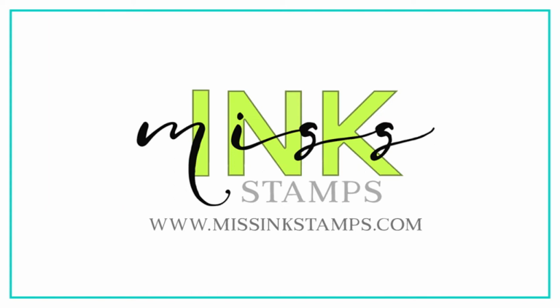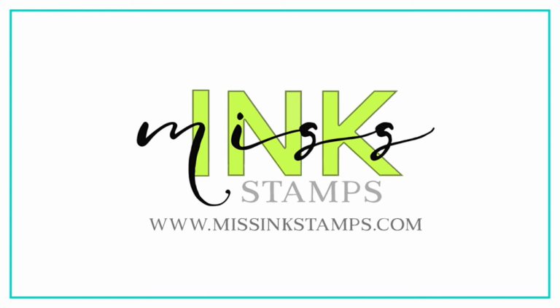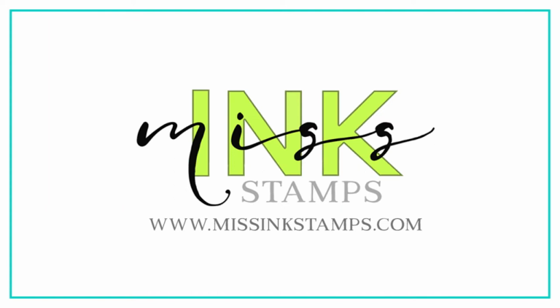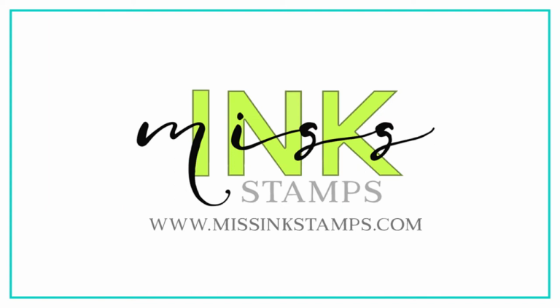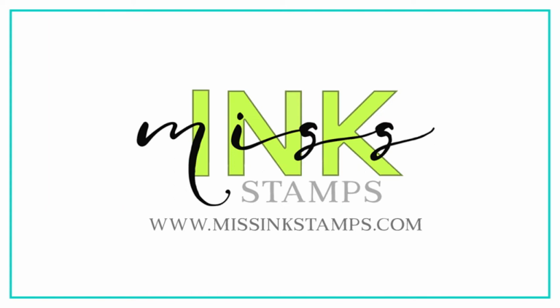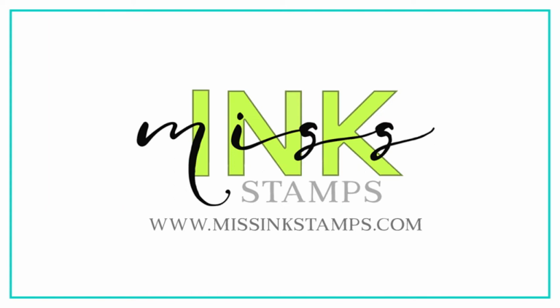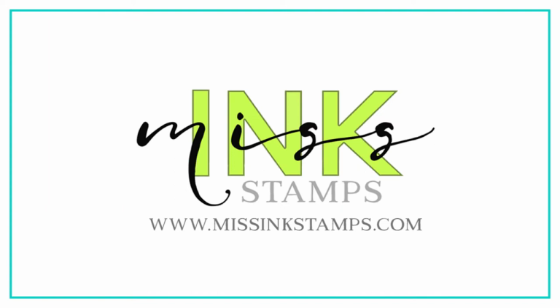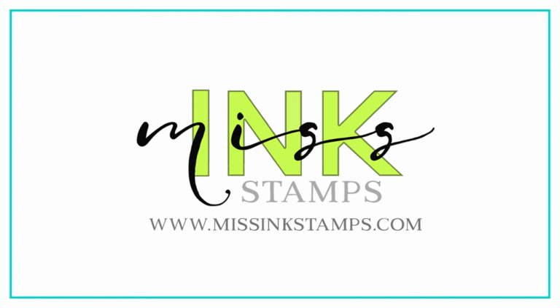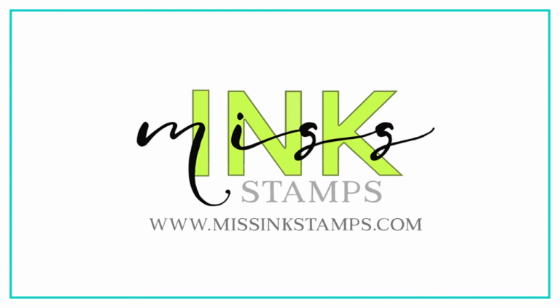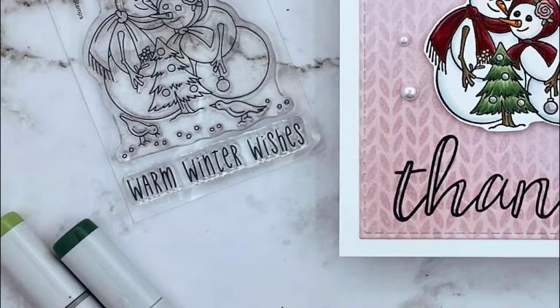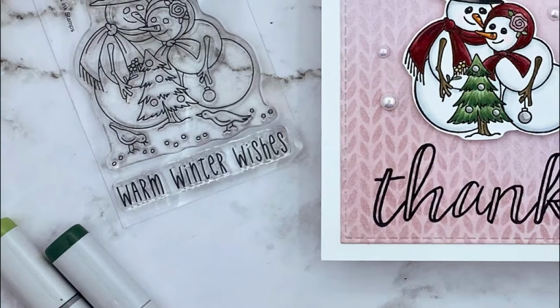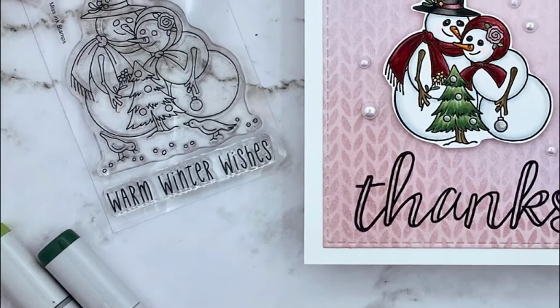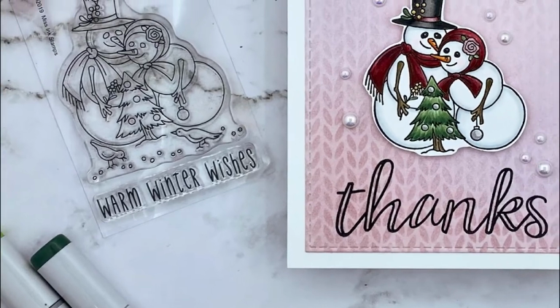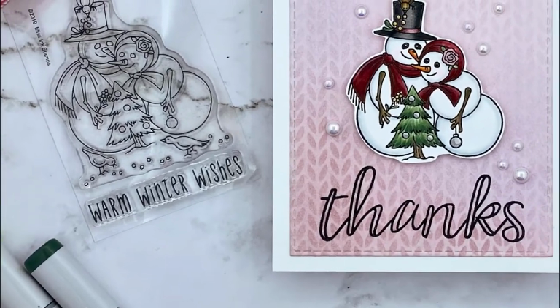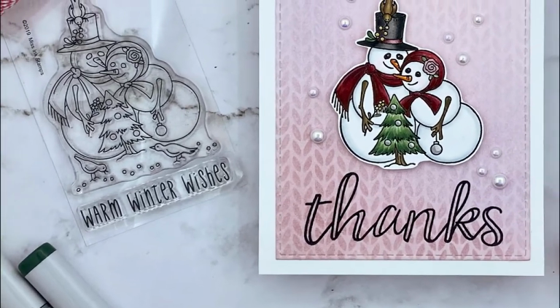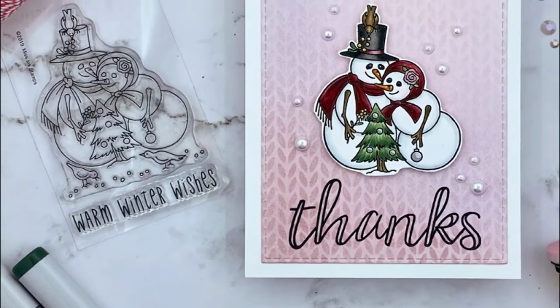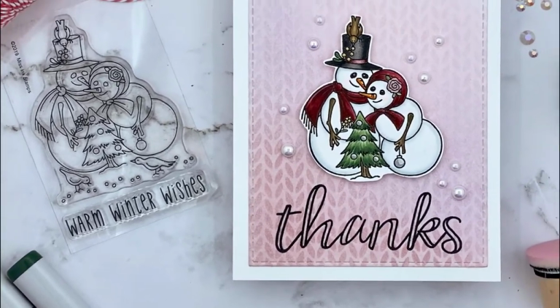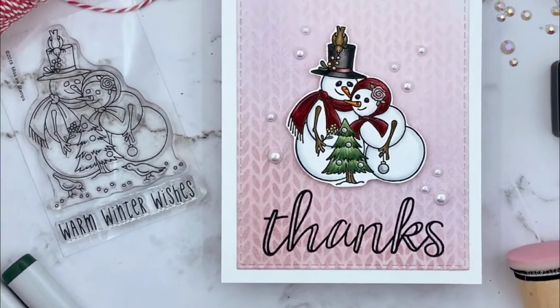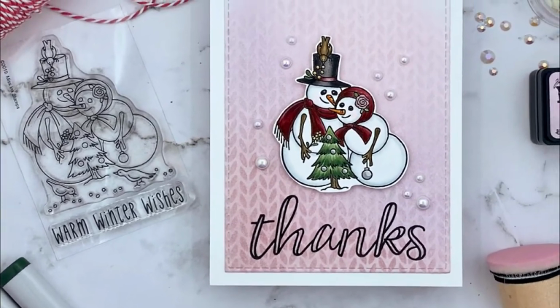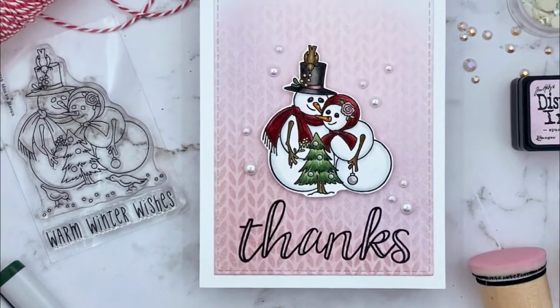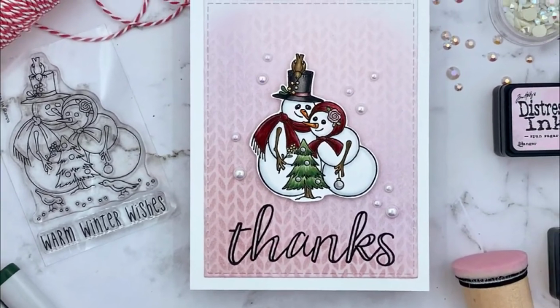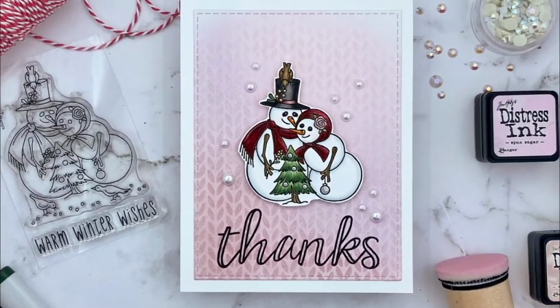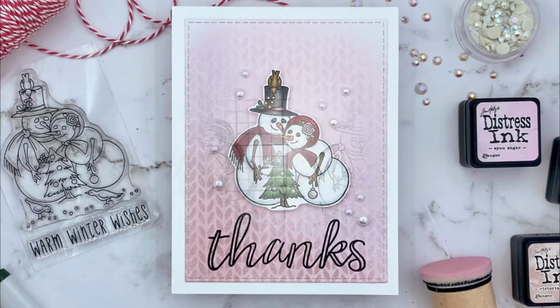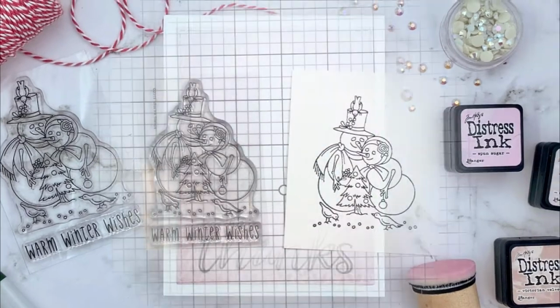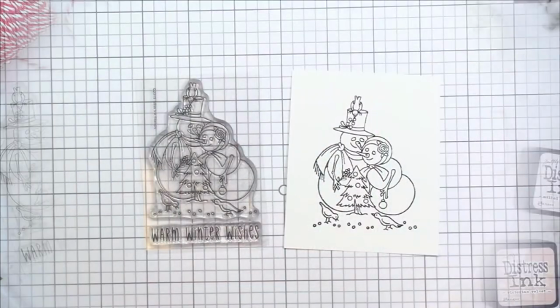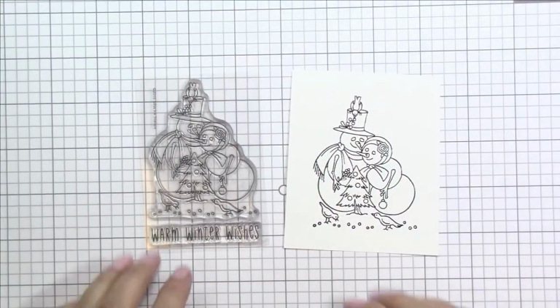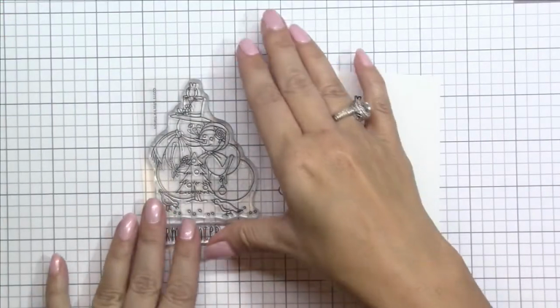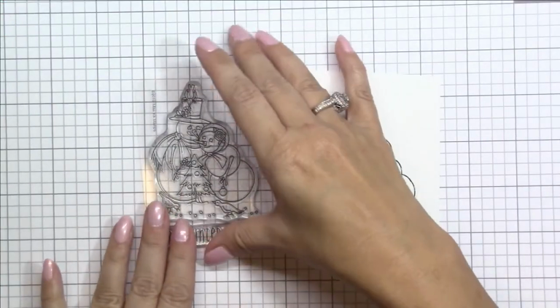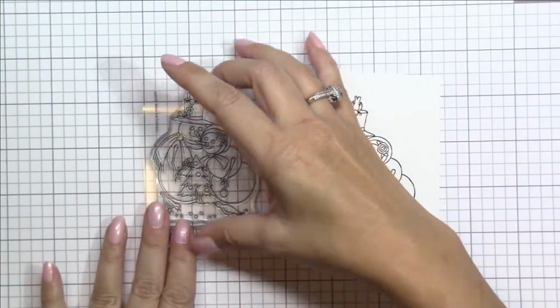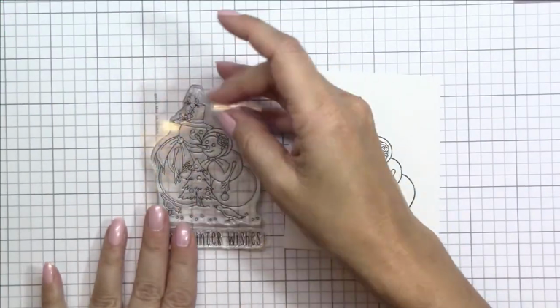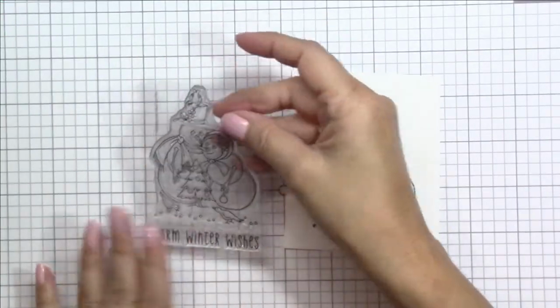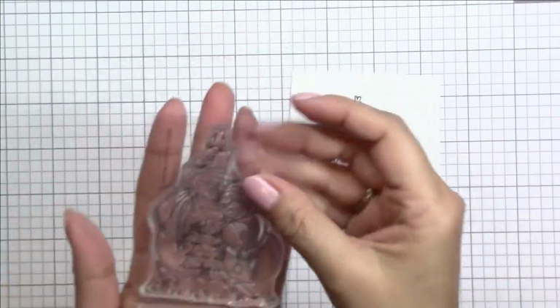Hey there crafty friends! Thanks so much for stopping by the channel today. This is Tina here for Miss Ink Stamps and in today's video we're going to be creating a winter themed thank you card featuring the new Warm Winter Wishes stamp set.